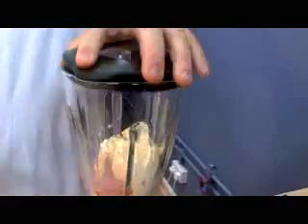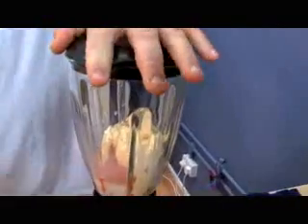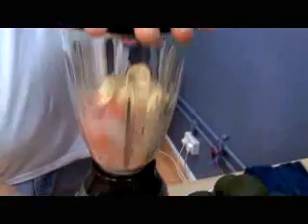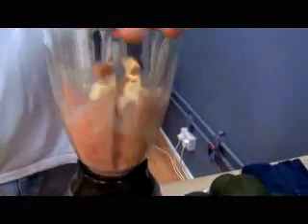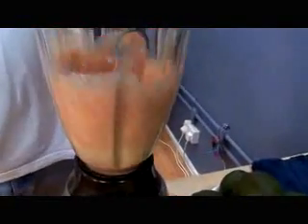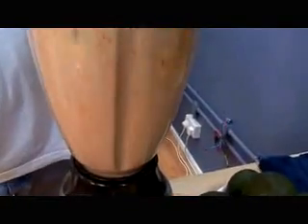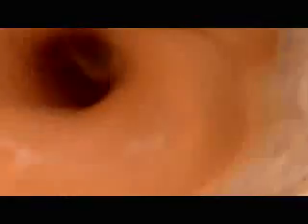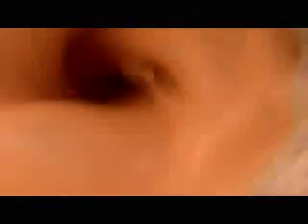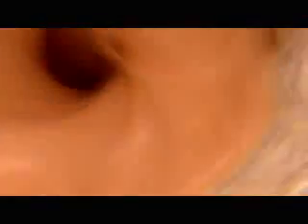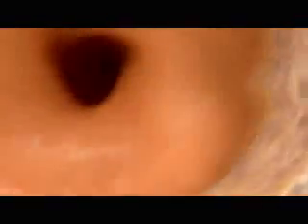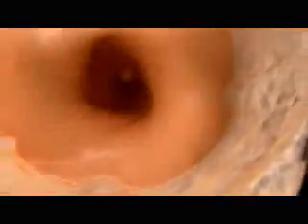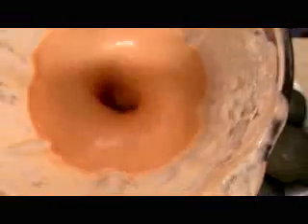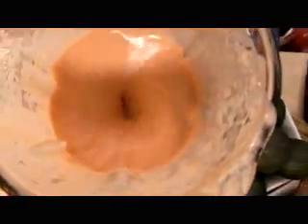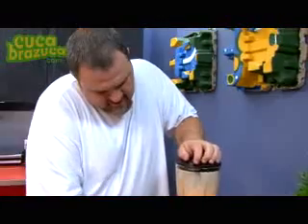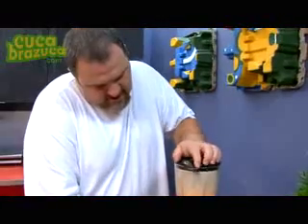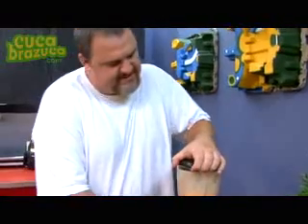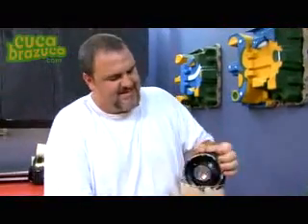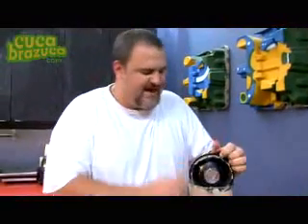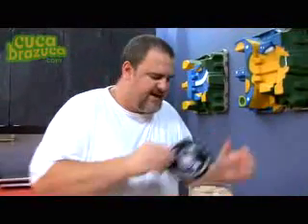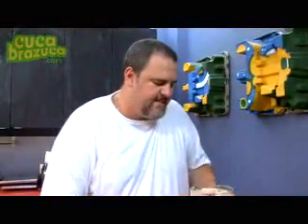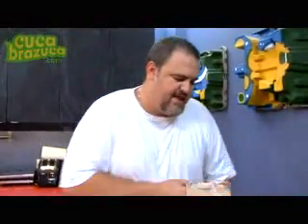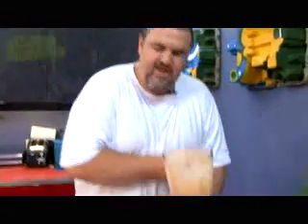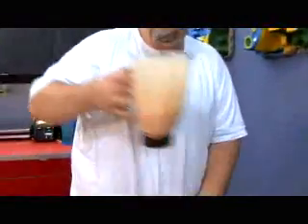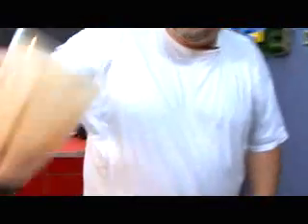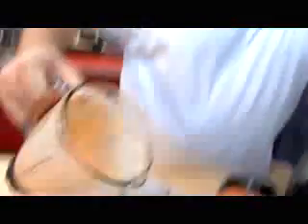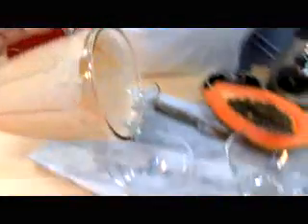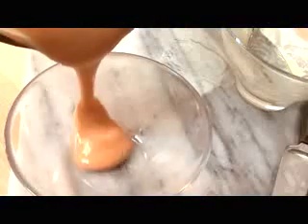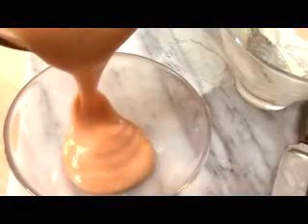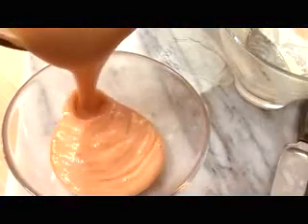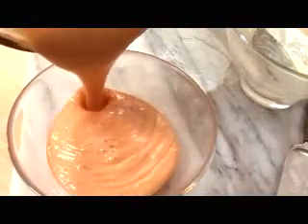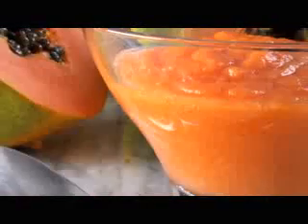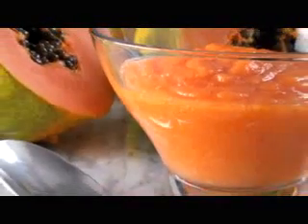Cover the blender, and seconds later you have a delicious and digestive dessert — papaya cream.